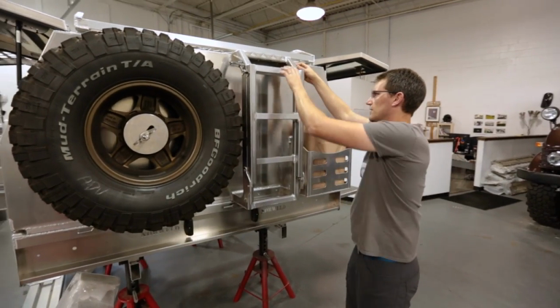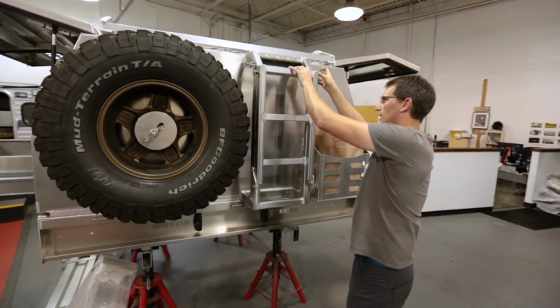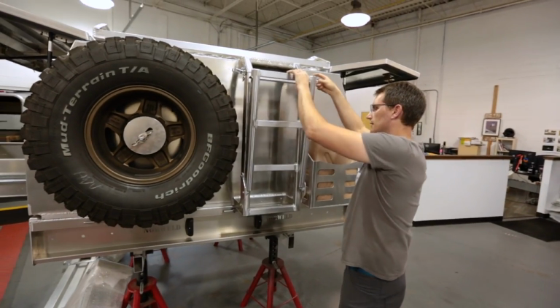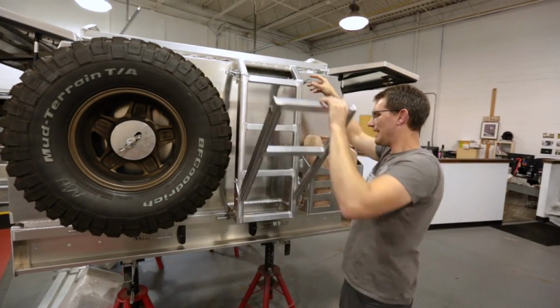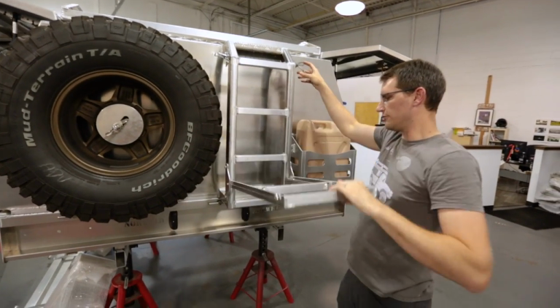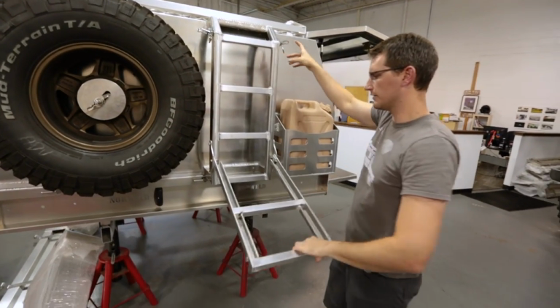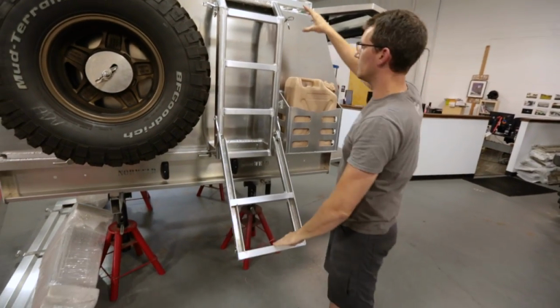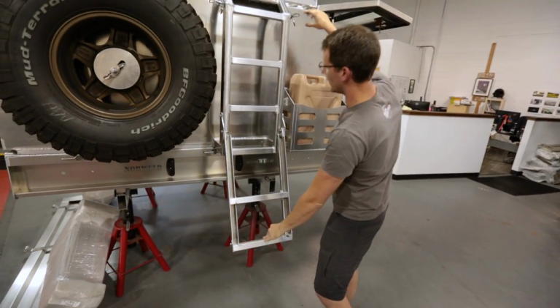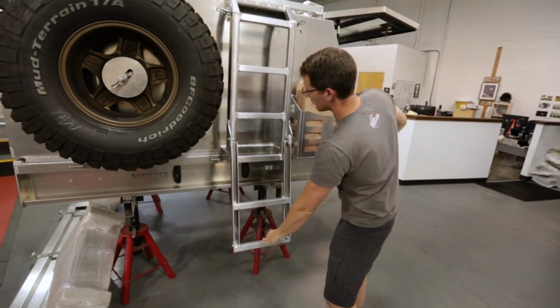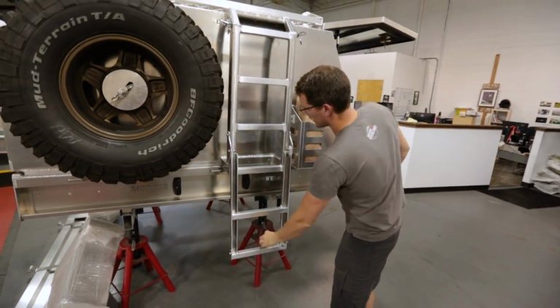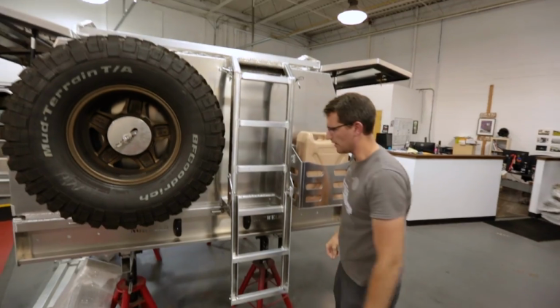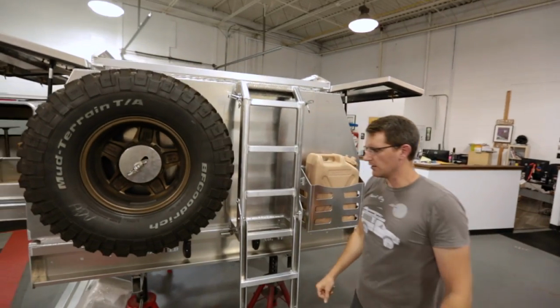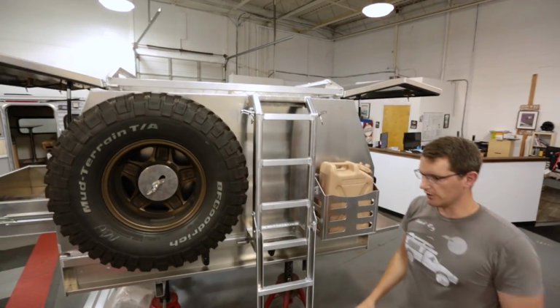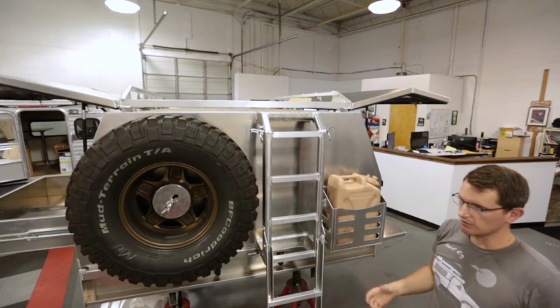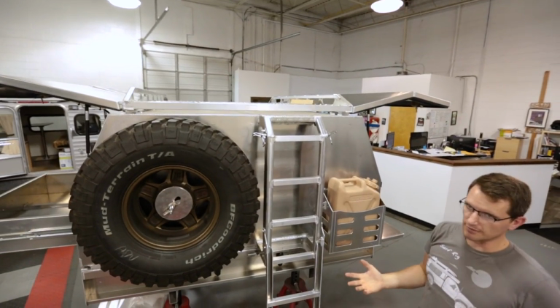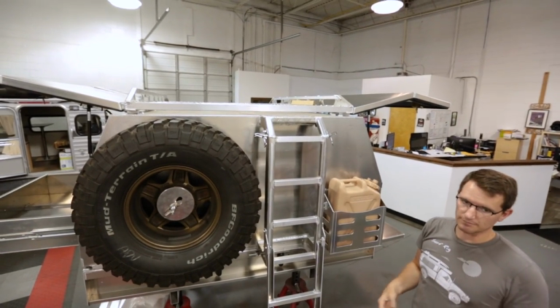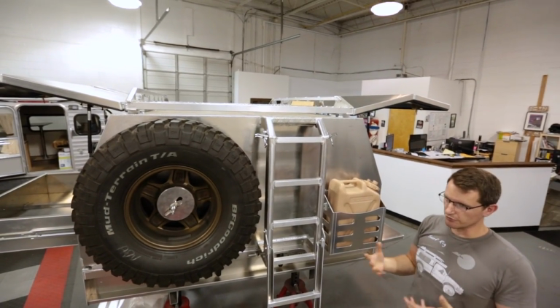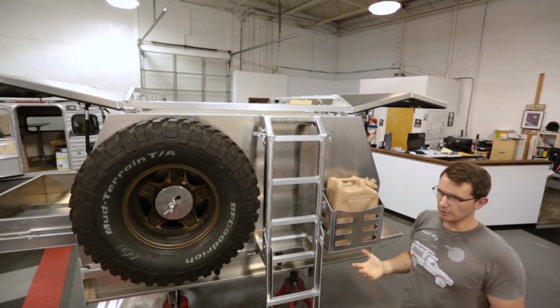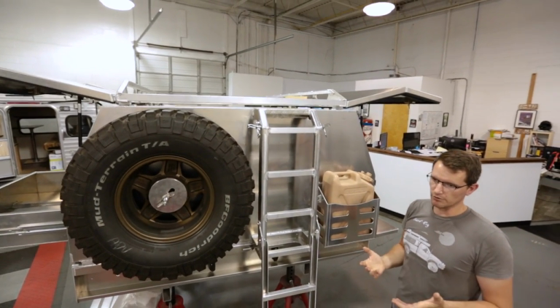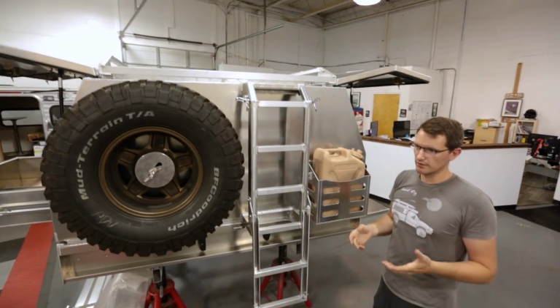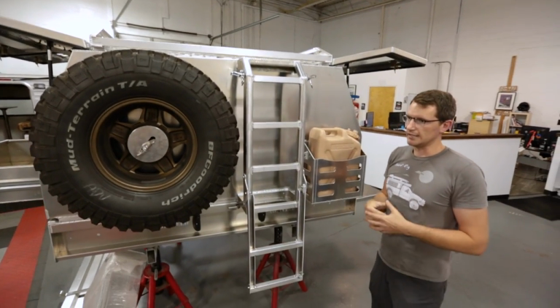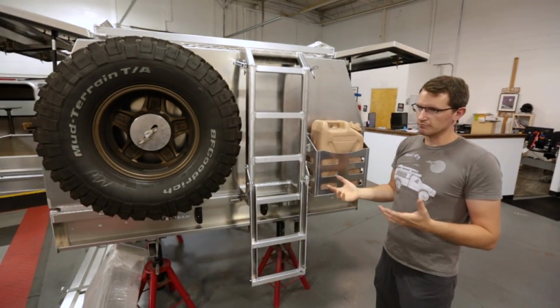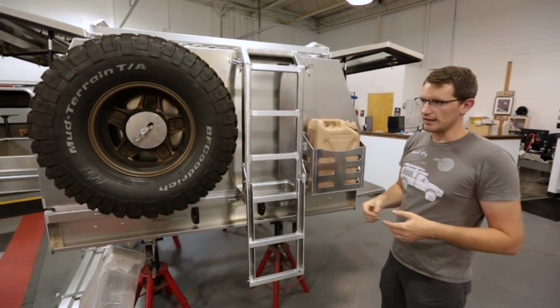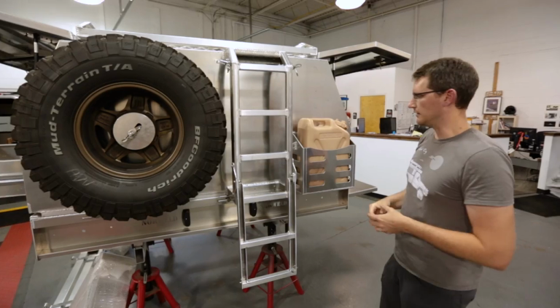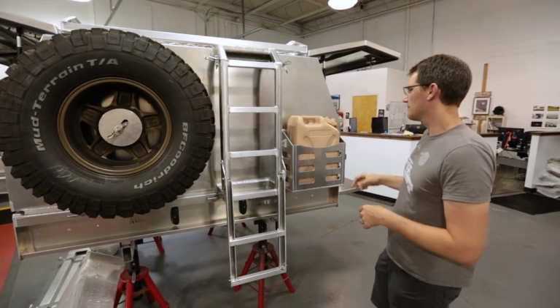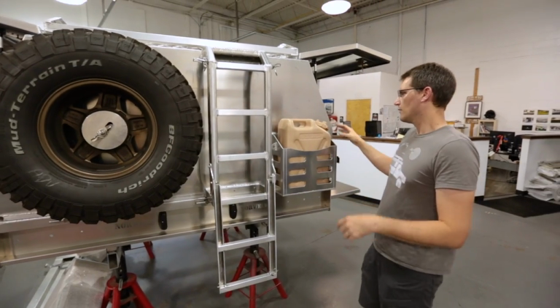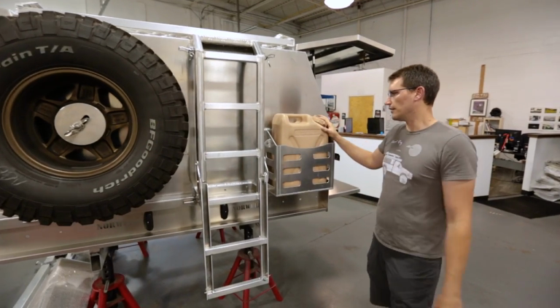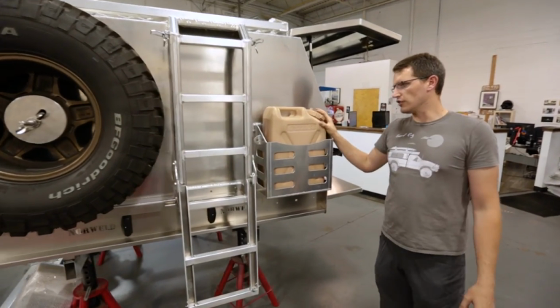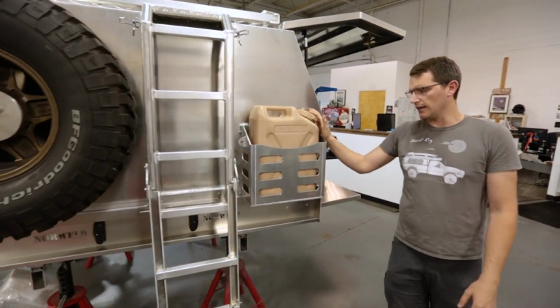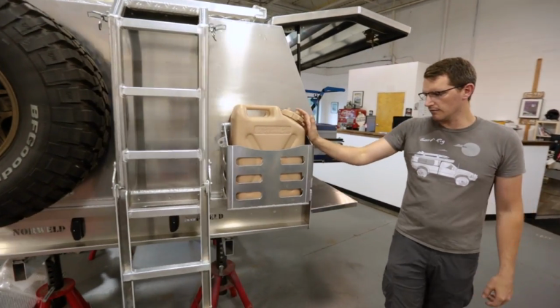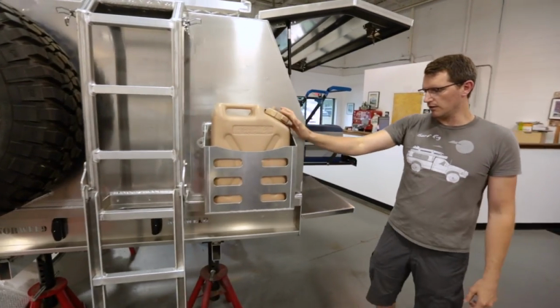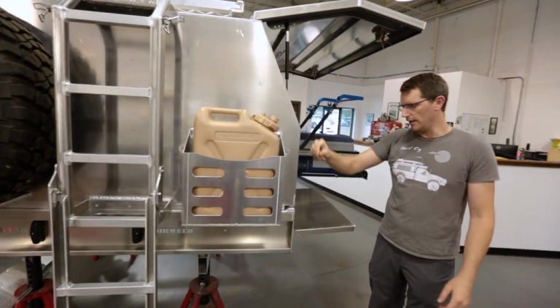We've got a drop-down ladder for accessing the multi-rack roof rack setup, where you can mount a rooftop tent, other gear, paddle boards, kayaks and the like. We also have a jerry can holder mount.